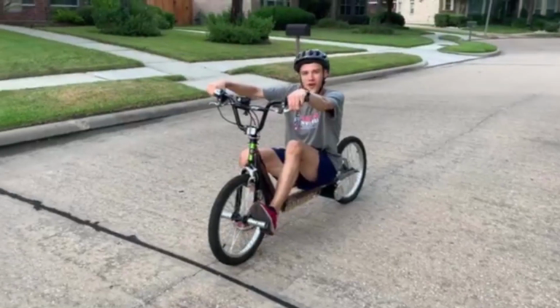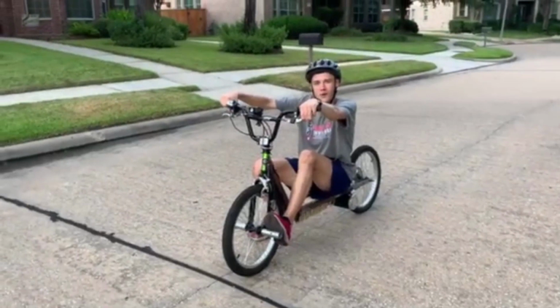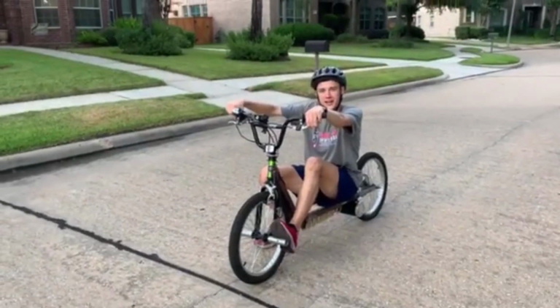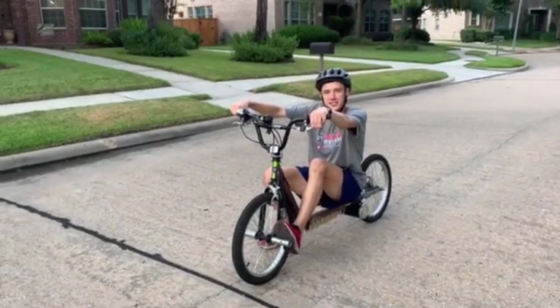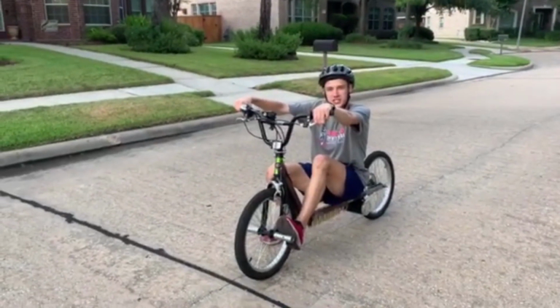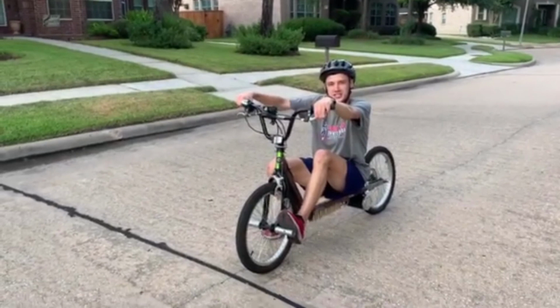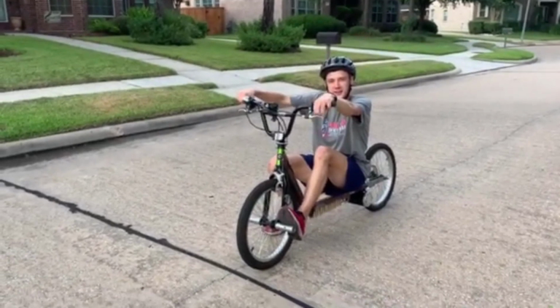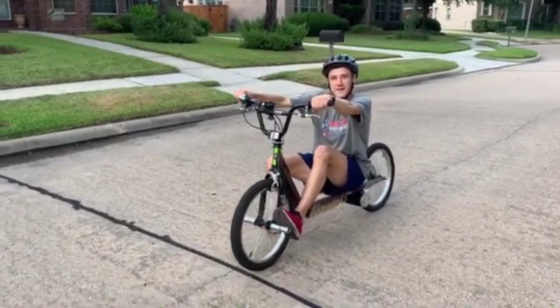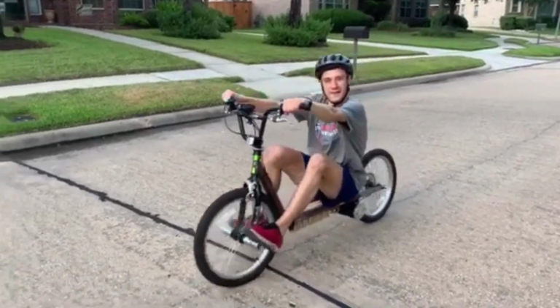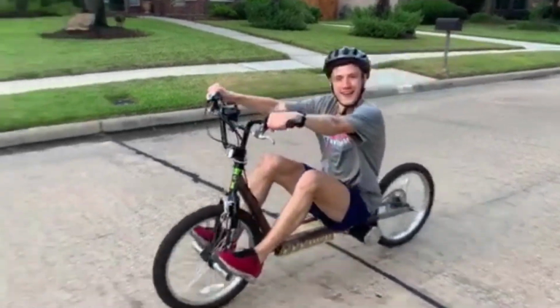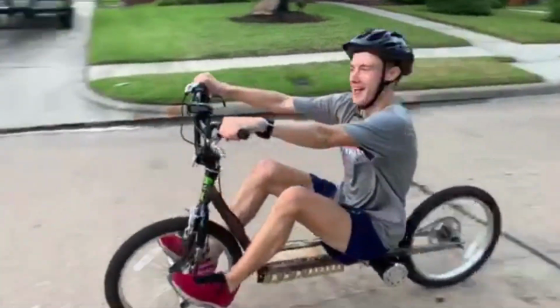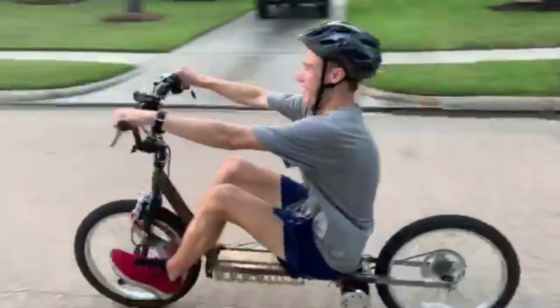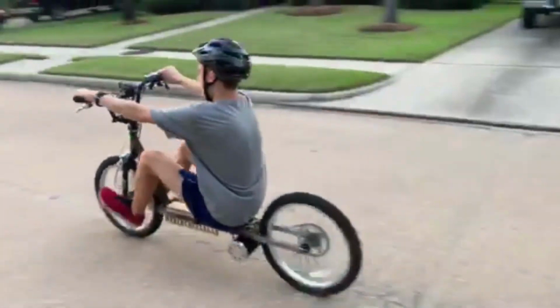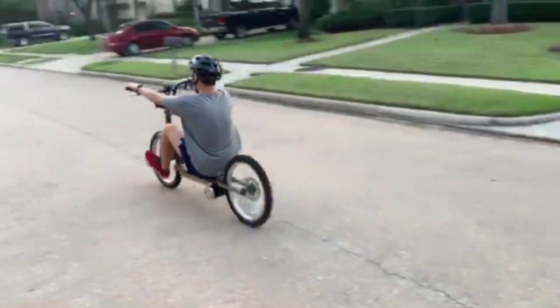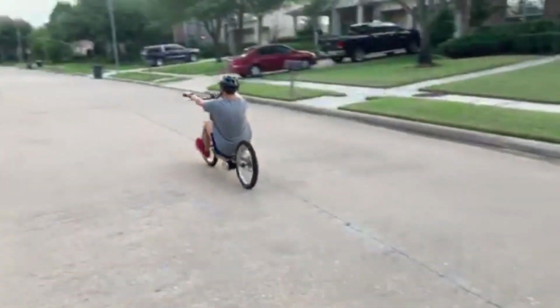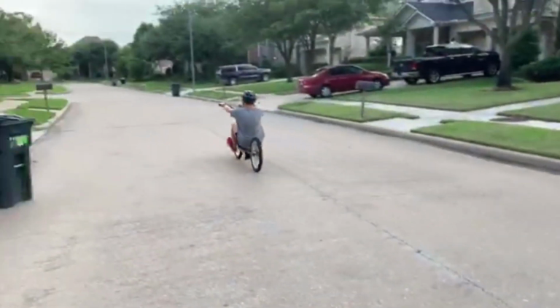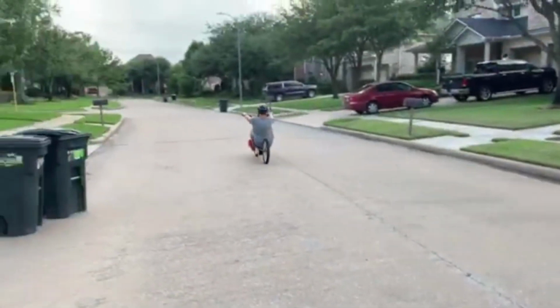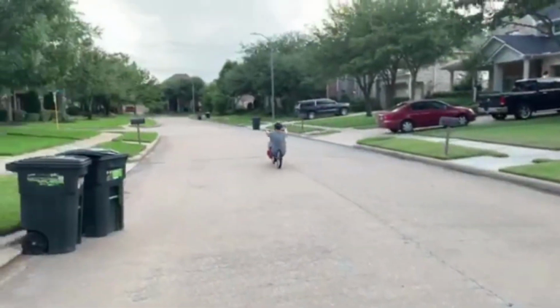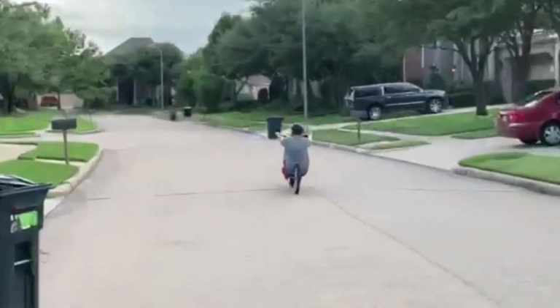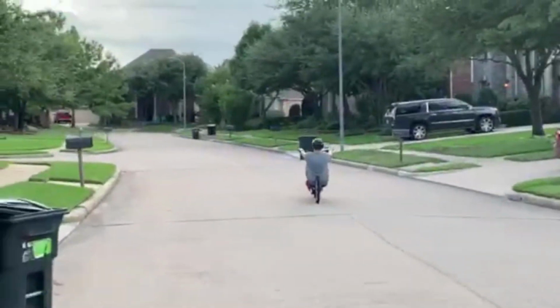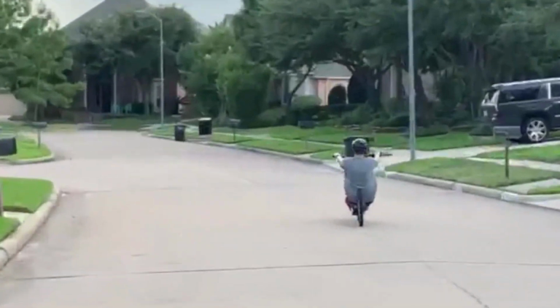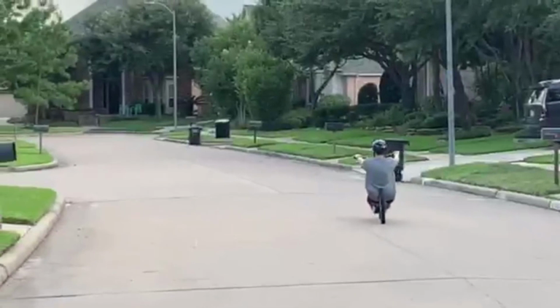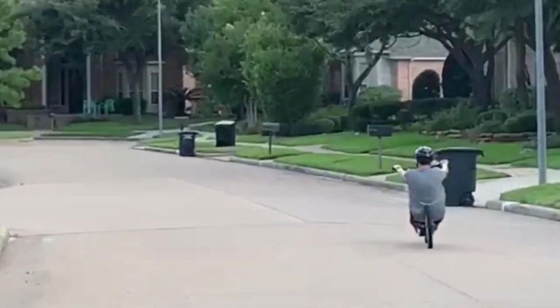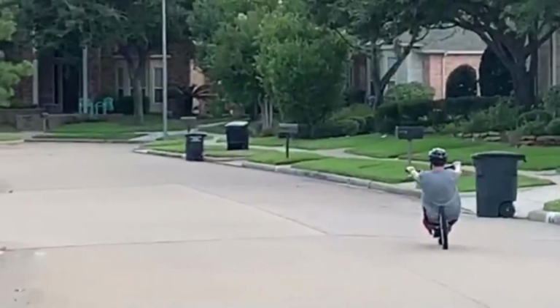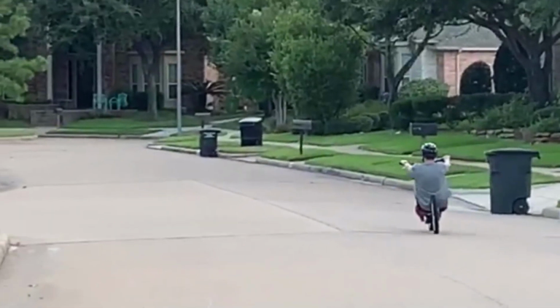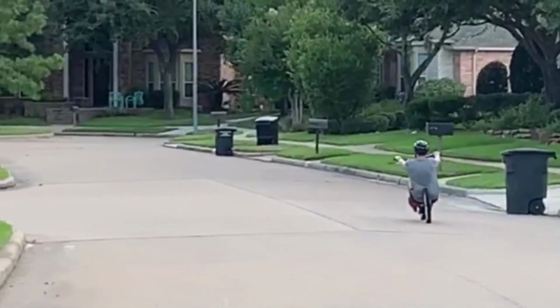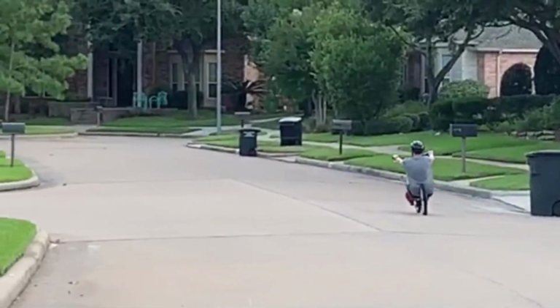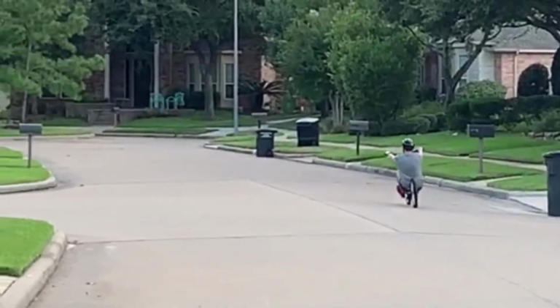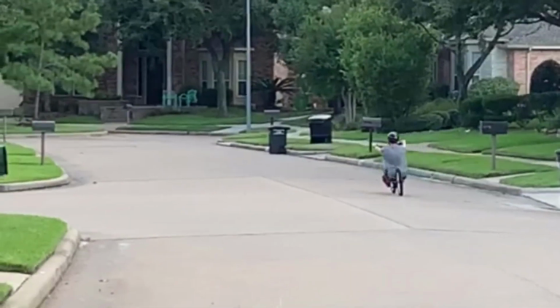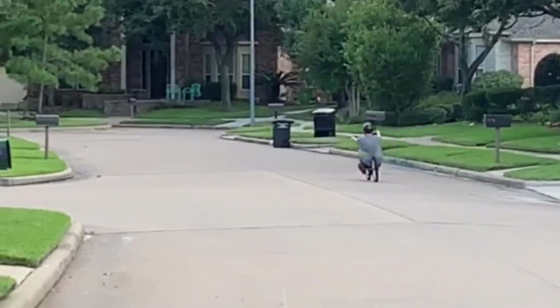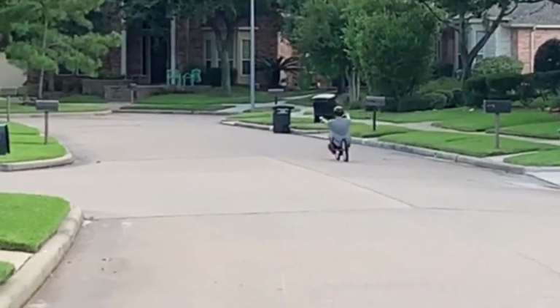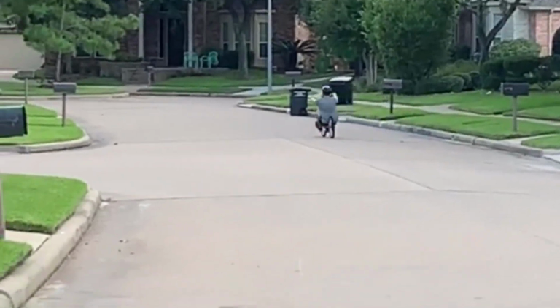On my way to the GDC. On my way to the BWS.